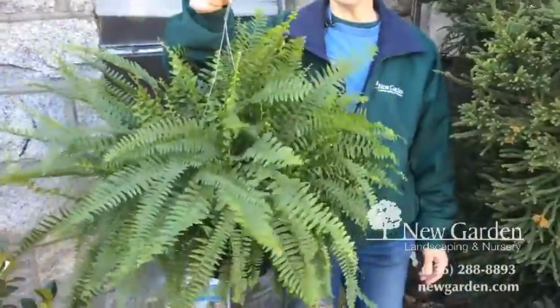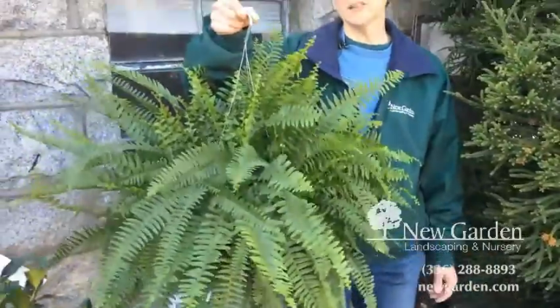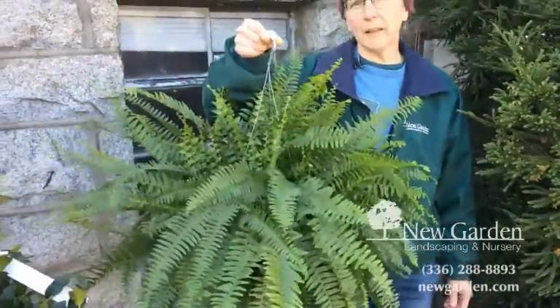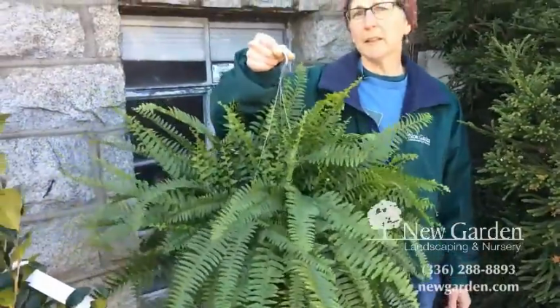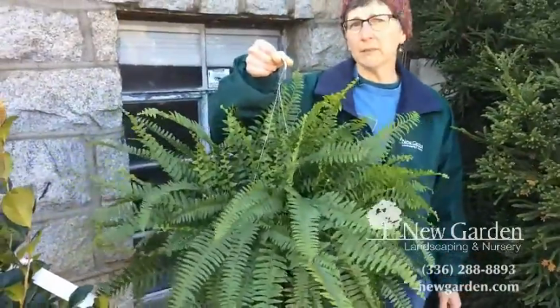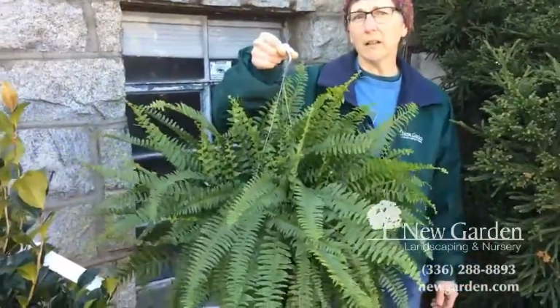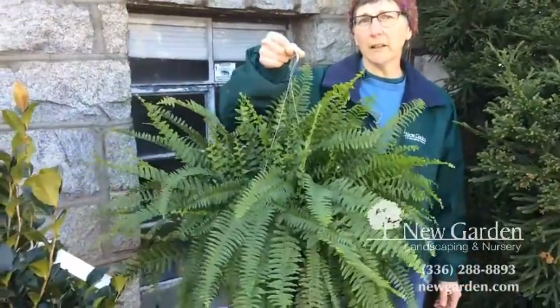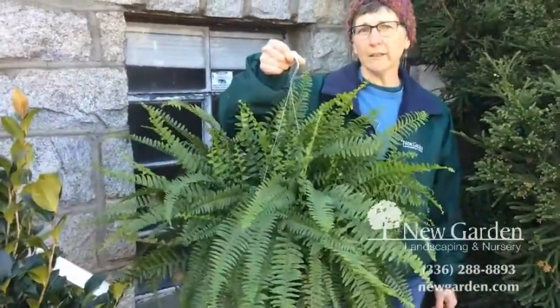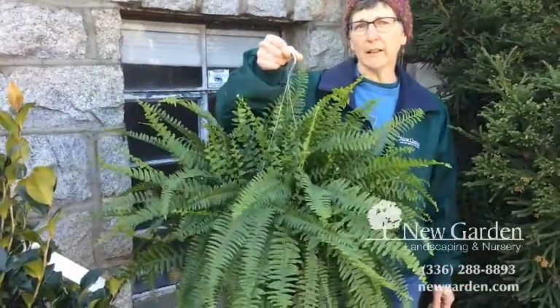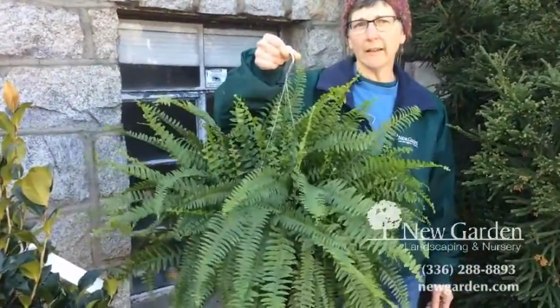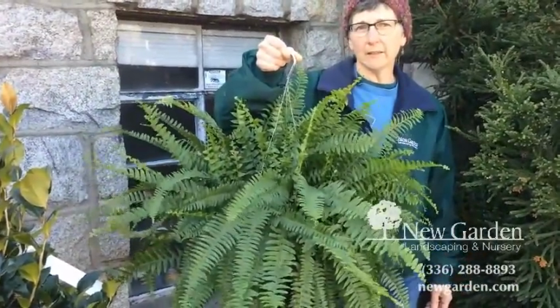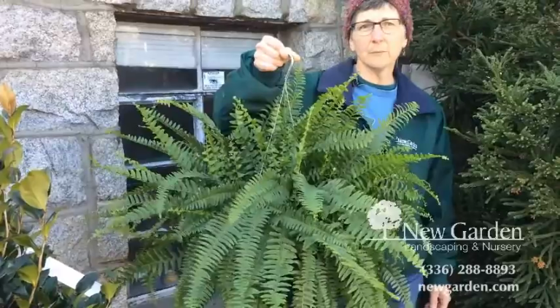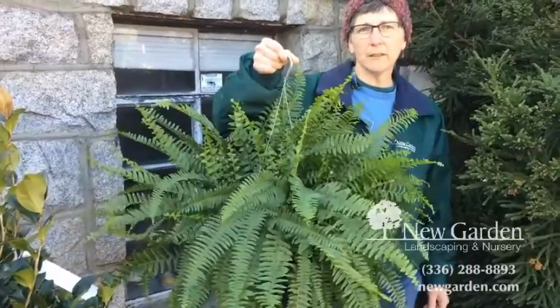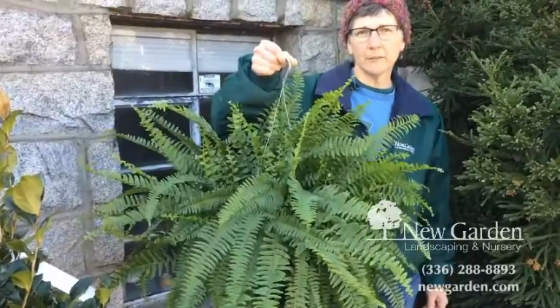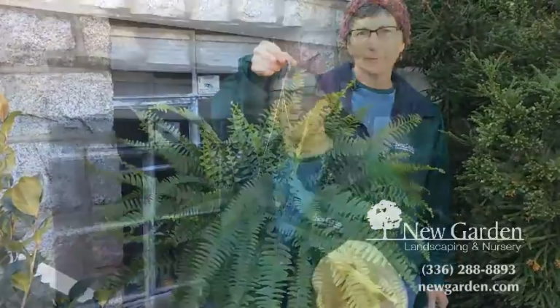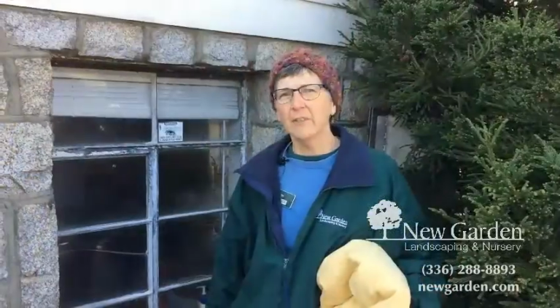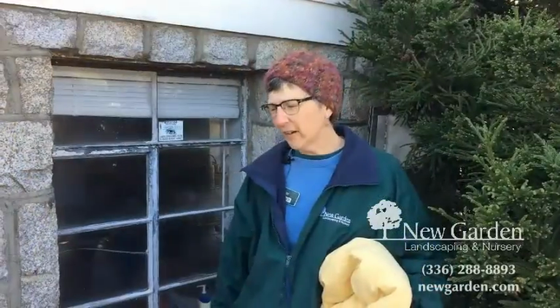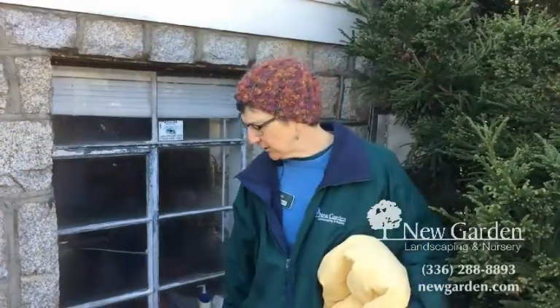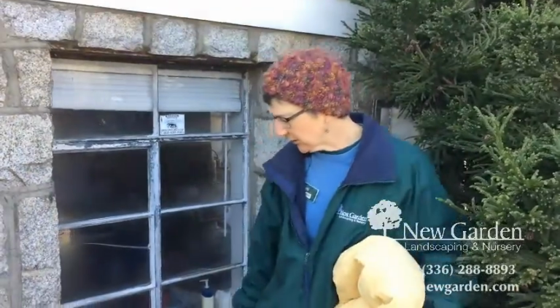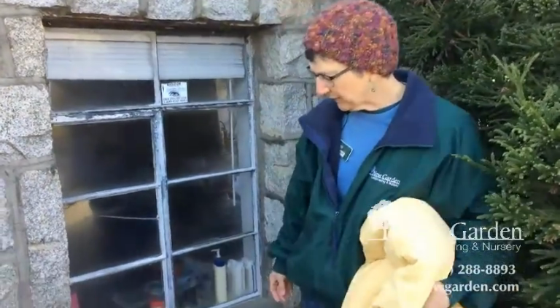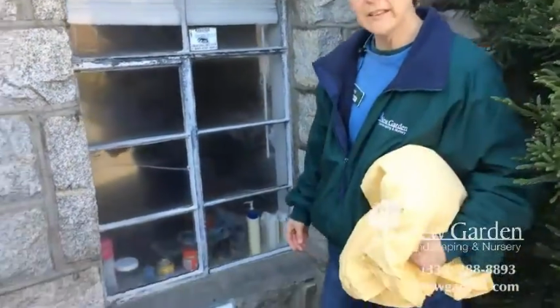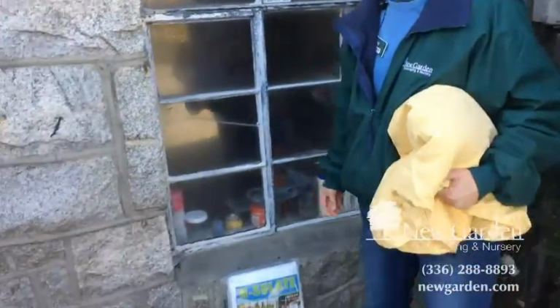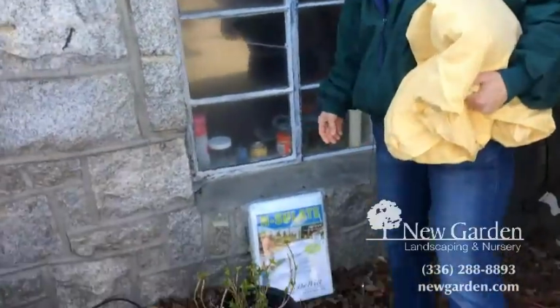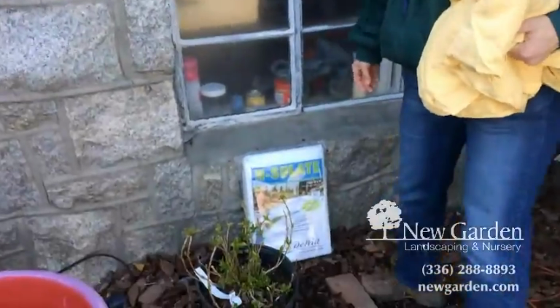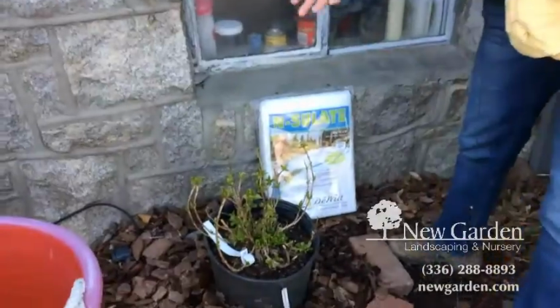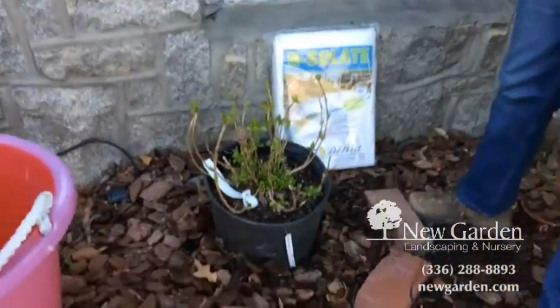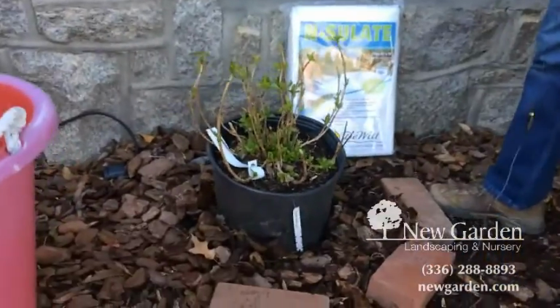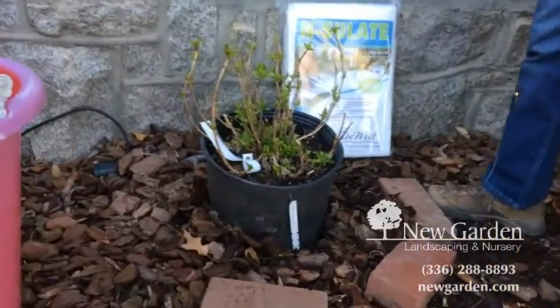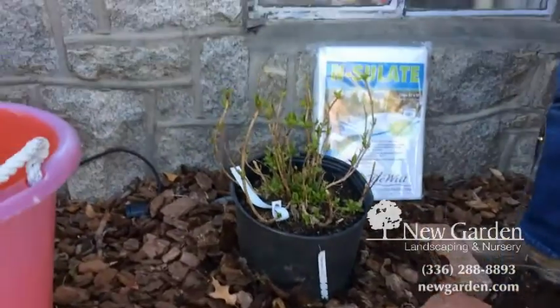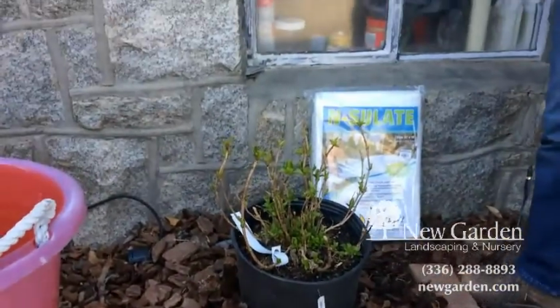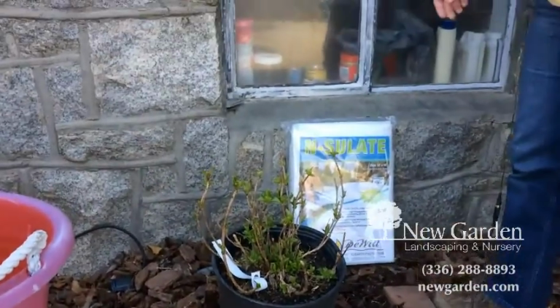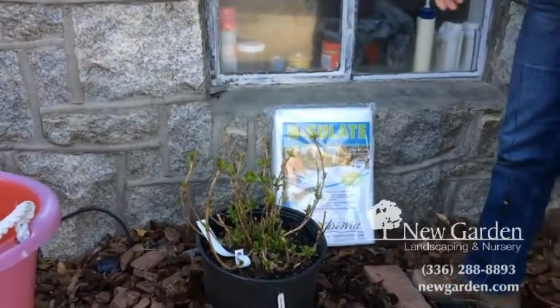If it's not a pansy, it's probably not okay to be outside in a hanging basket at this point in the year. If you have hydrangeas that already have little leaves coming out on them, you're going to want to protect them so that you get a bloom earlier in the season.